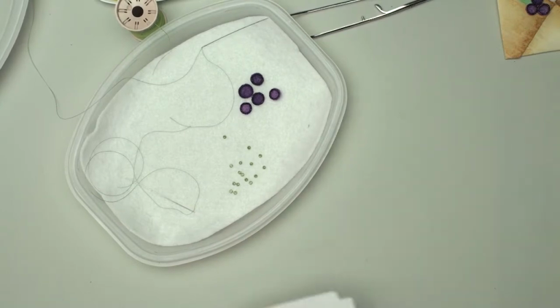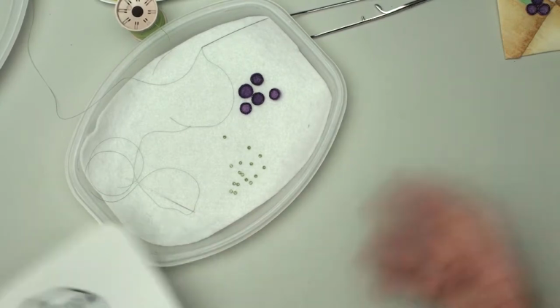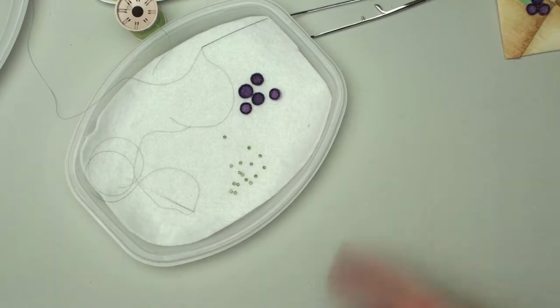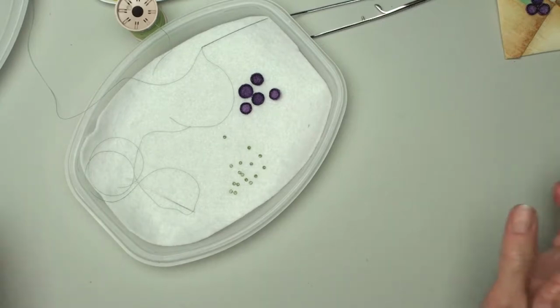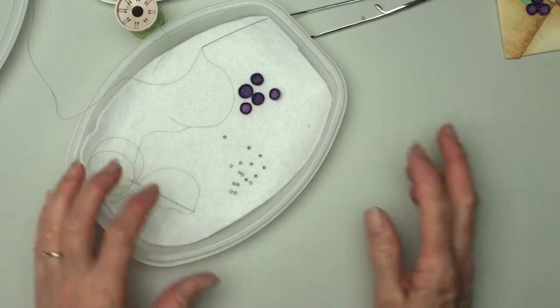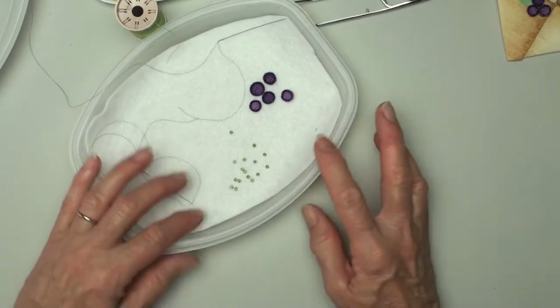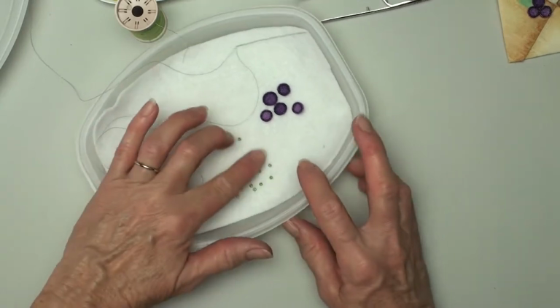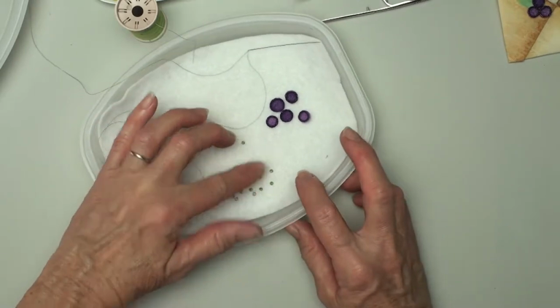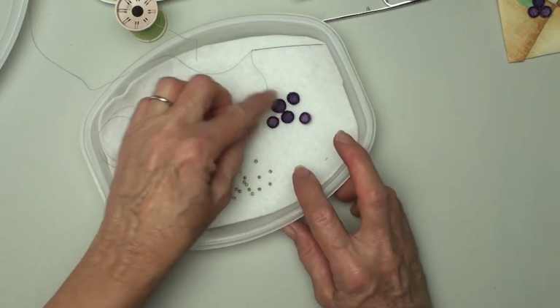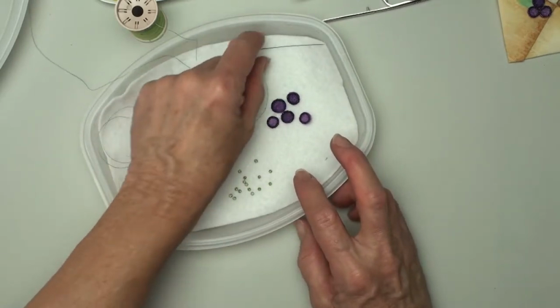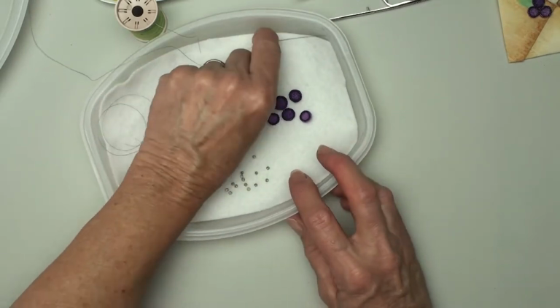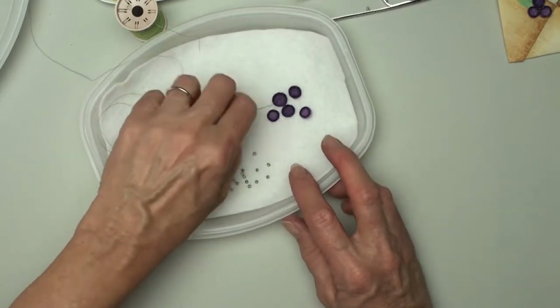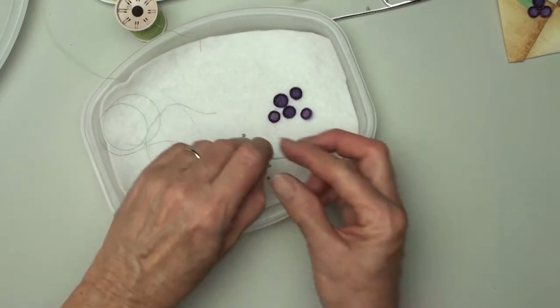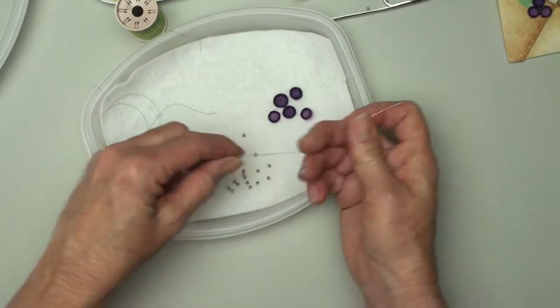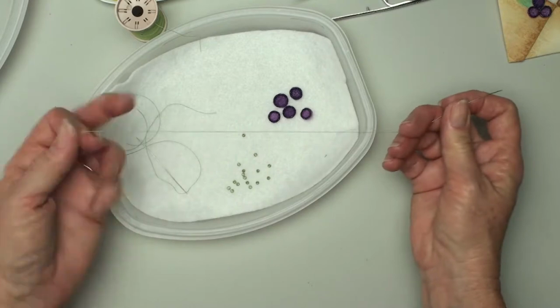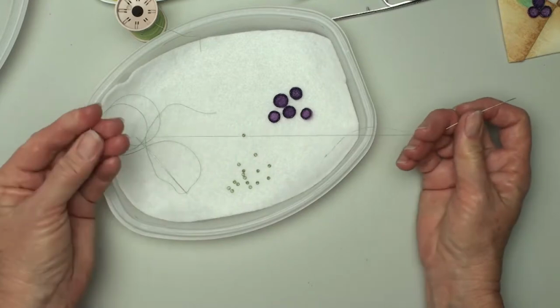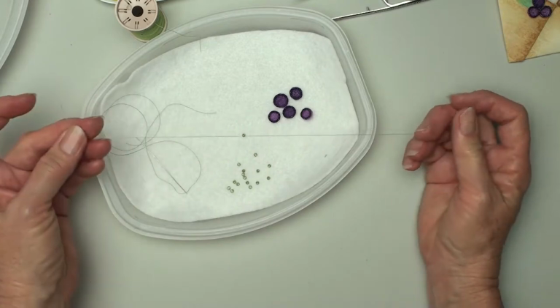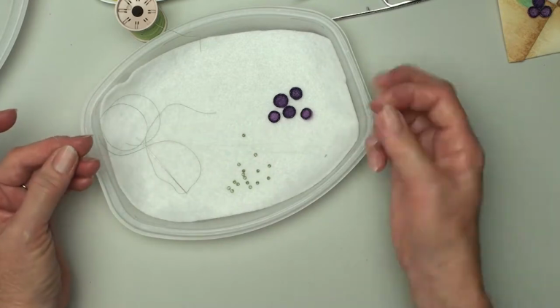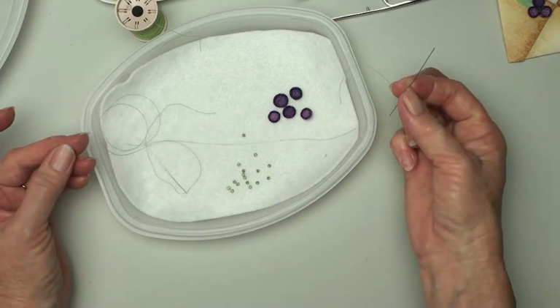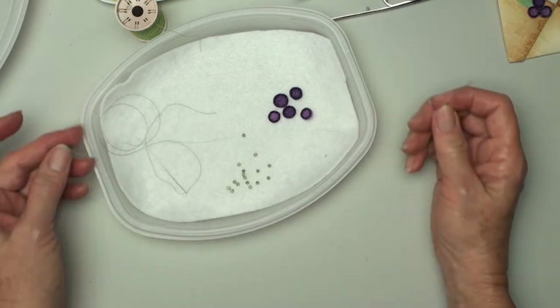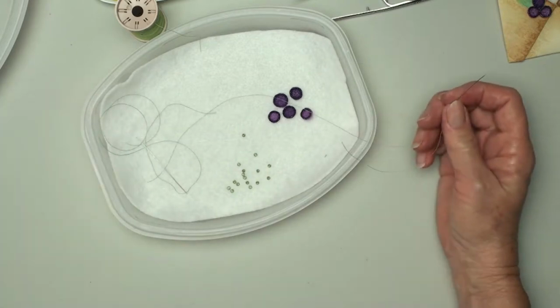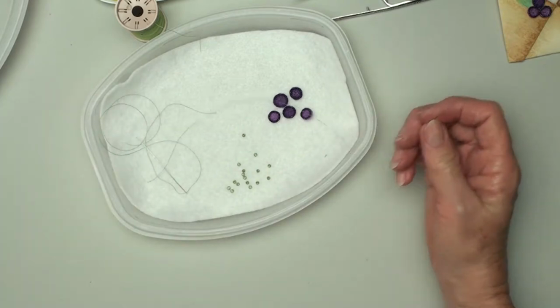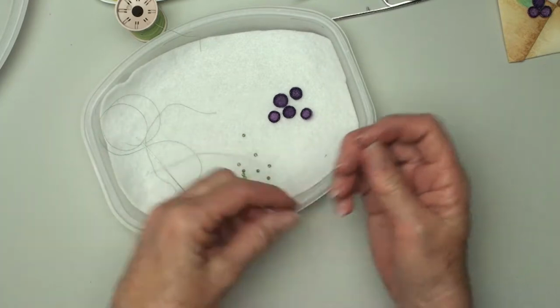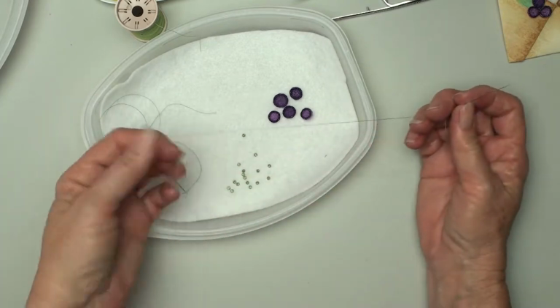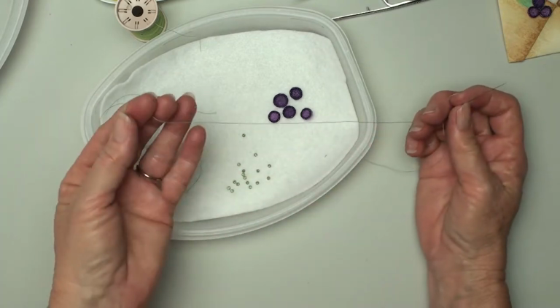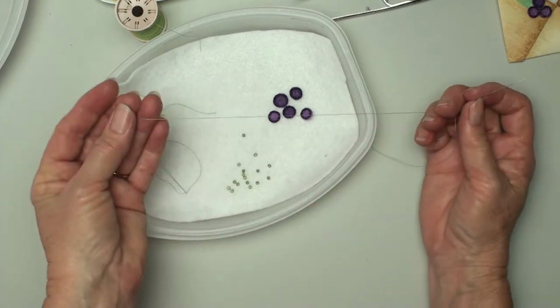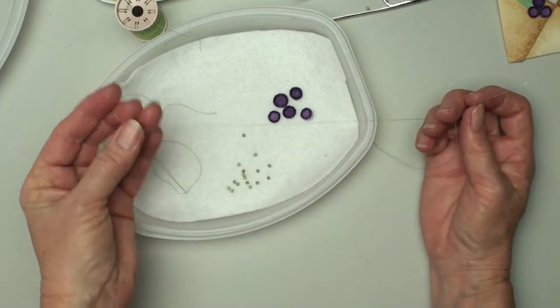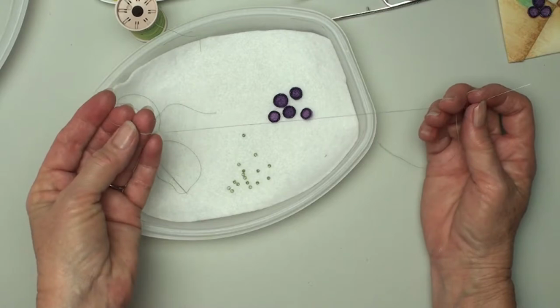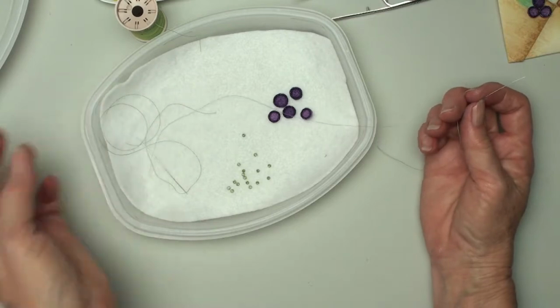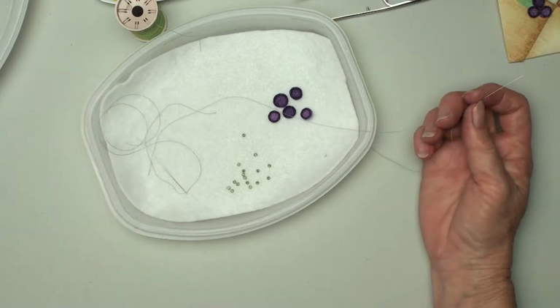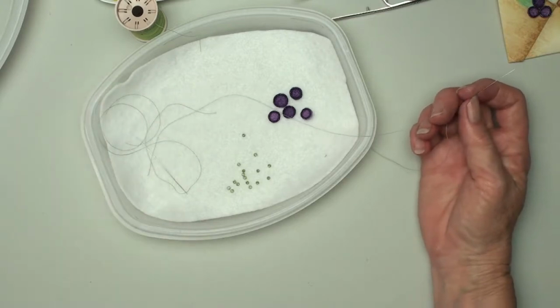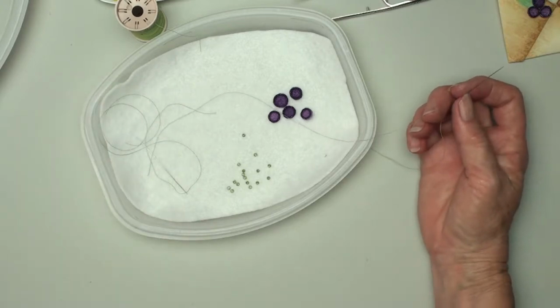But again it doesn't matter — you just do it random. I have some beads, I have some melted felt cups, I have thread, and I'm using a beading needle. I'm using hand quilting thread just because that's what I have a lot of.